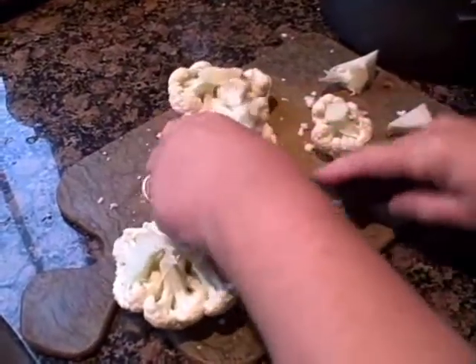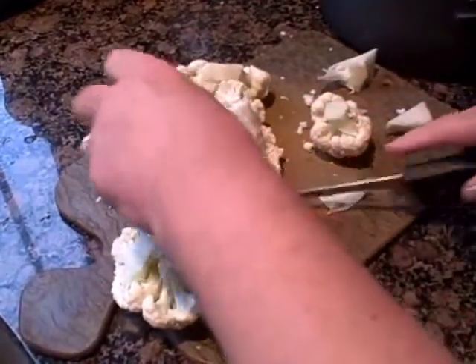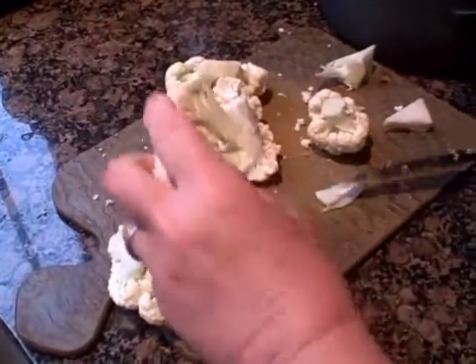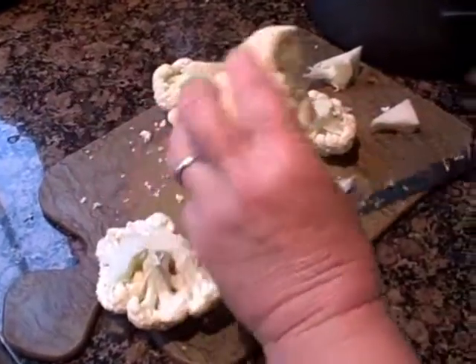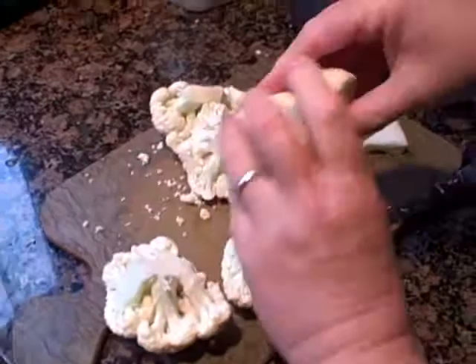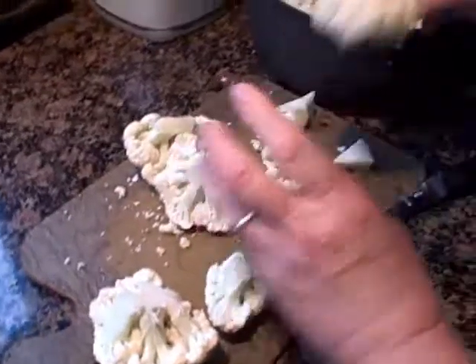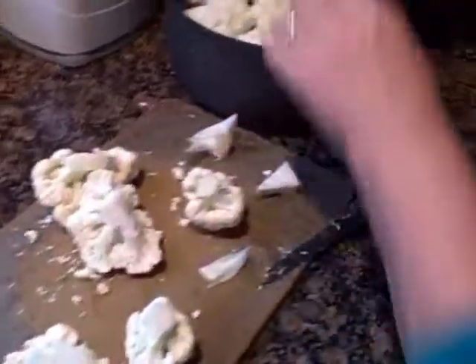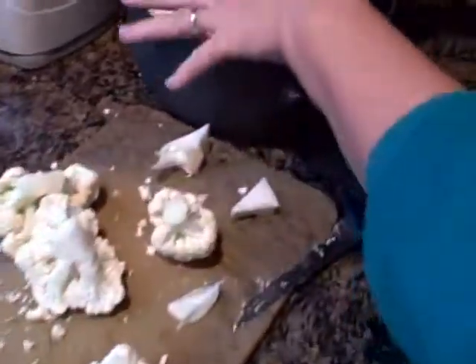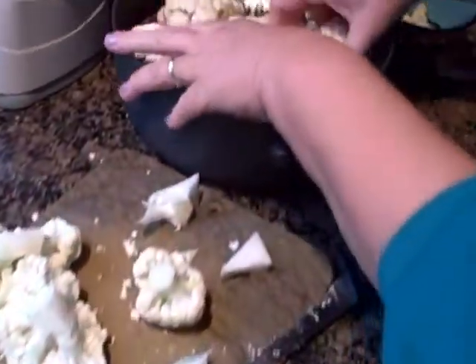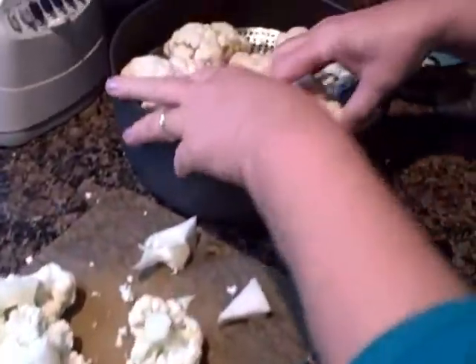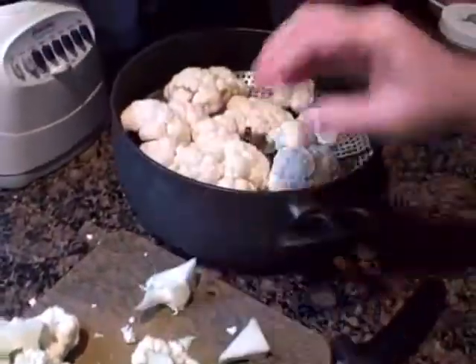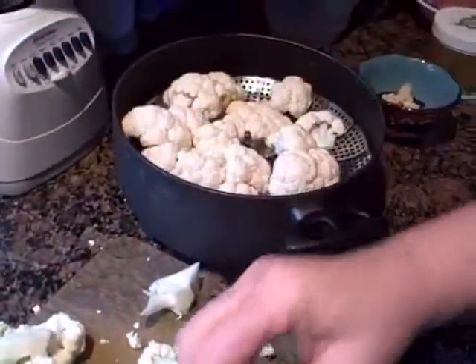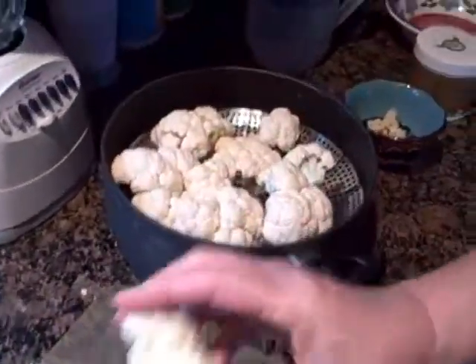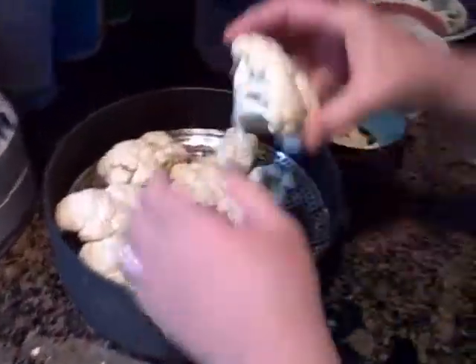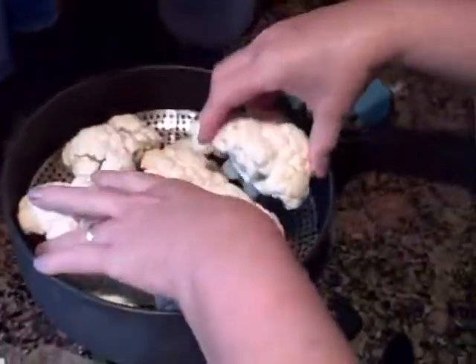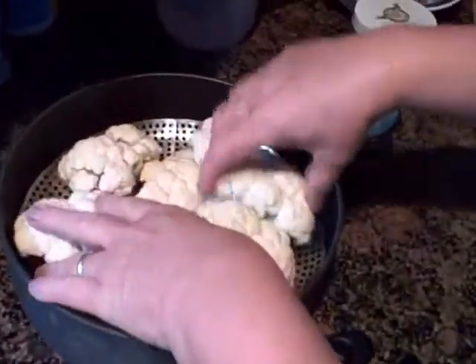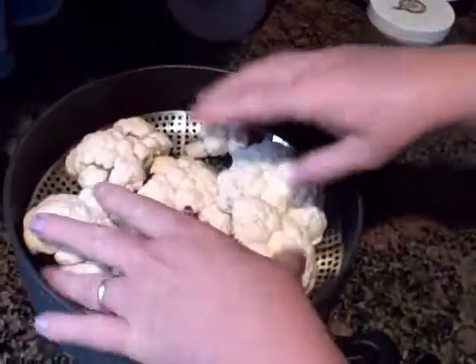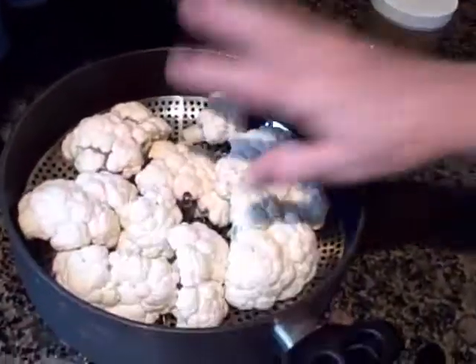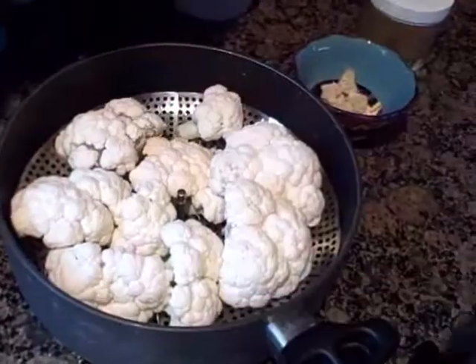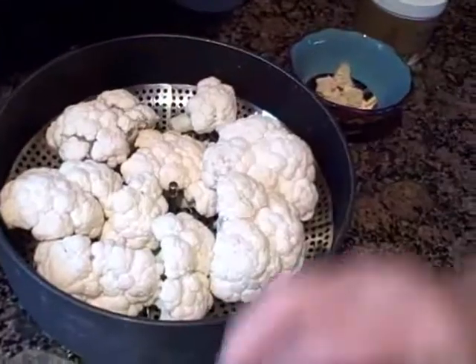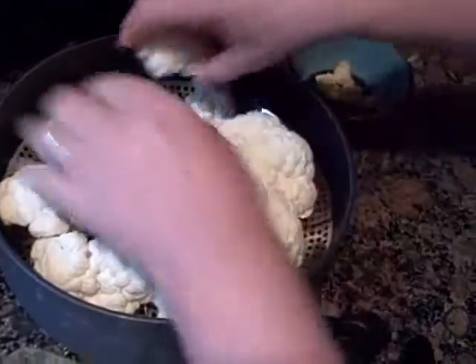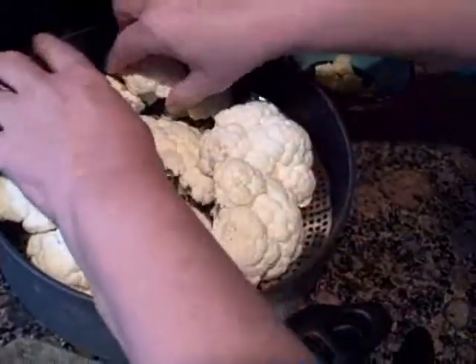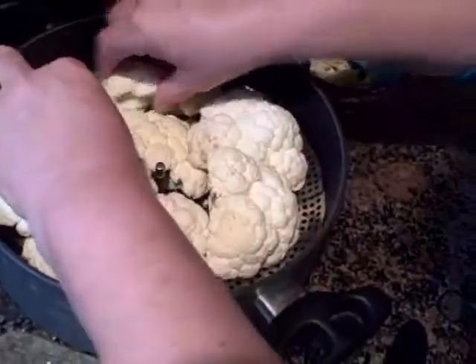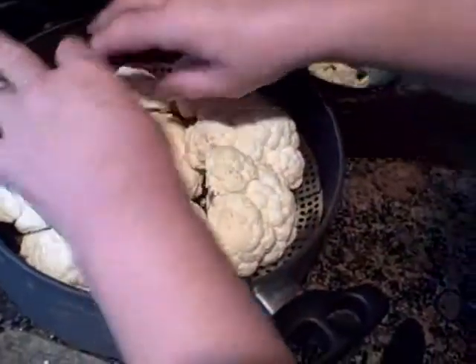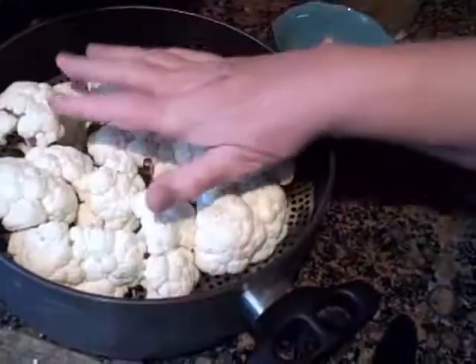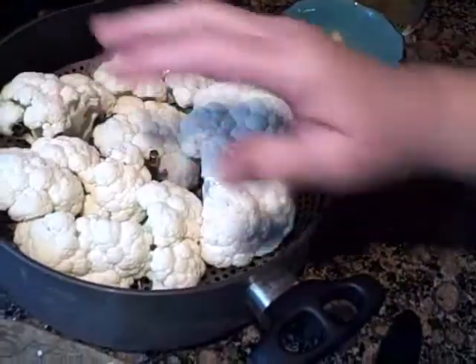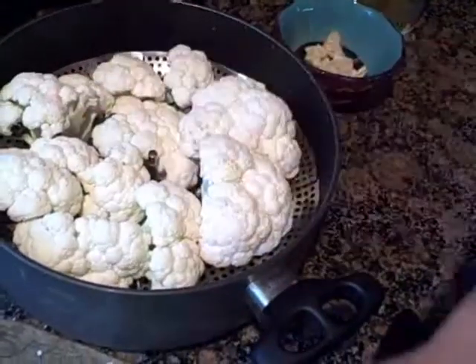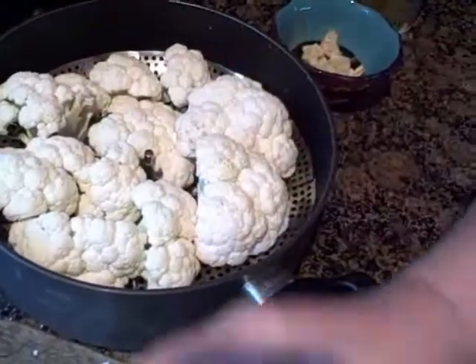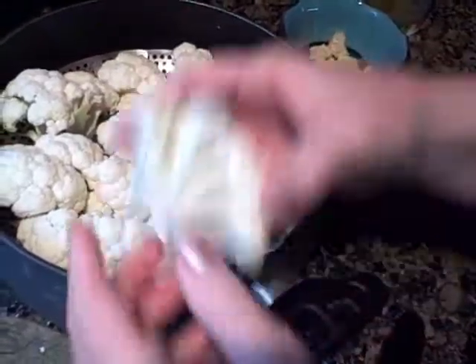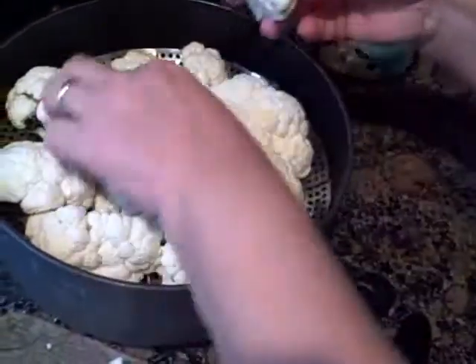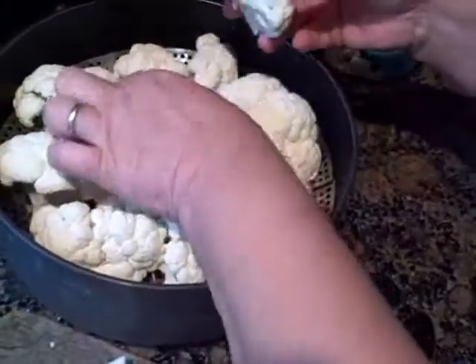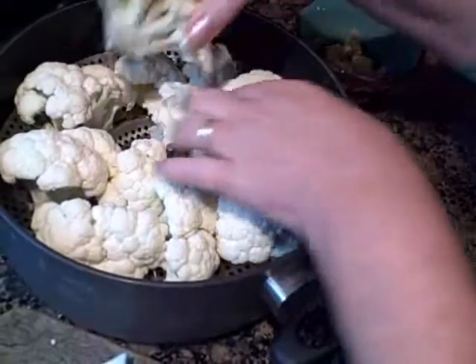Once you get your heads cut up in a uniform or more or less uniform size, you're going to put them in a steamer and steam them until they're pretty soft.